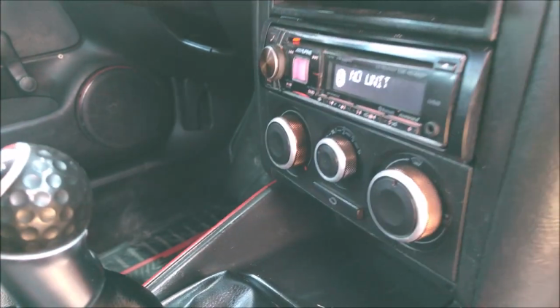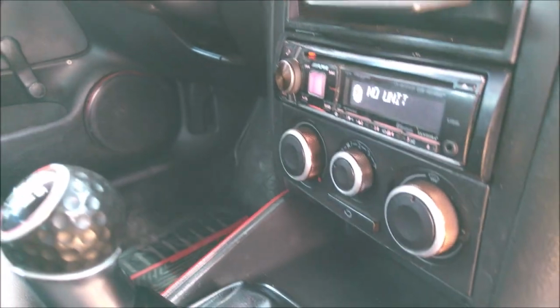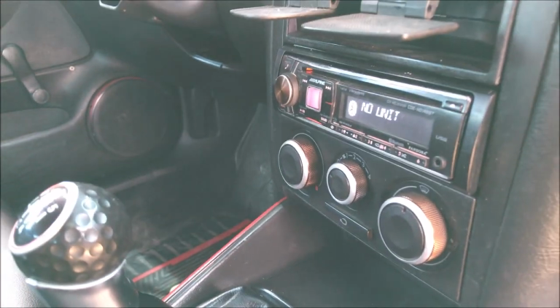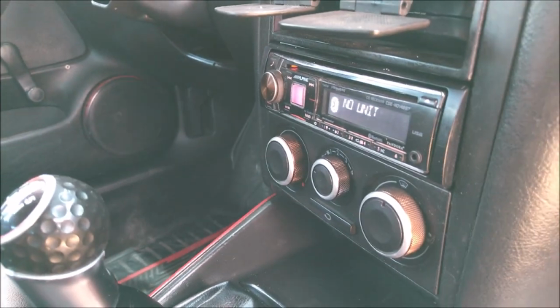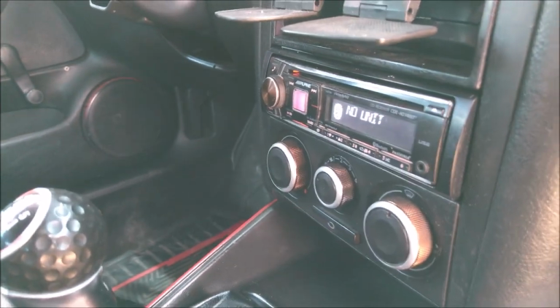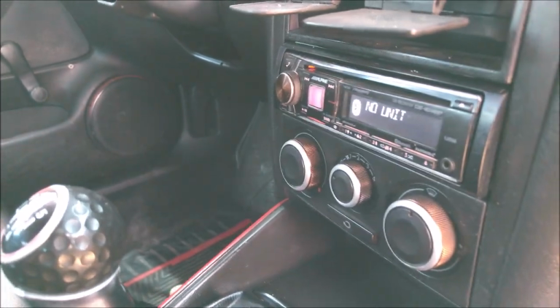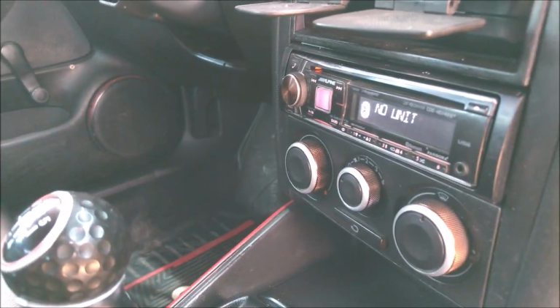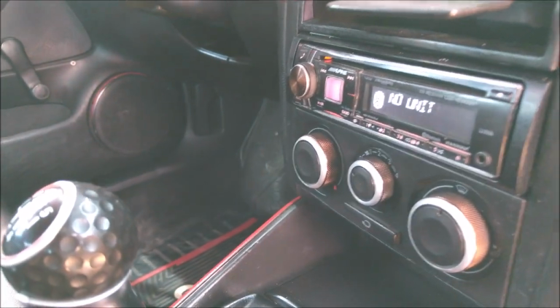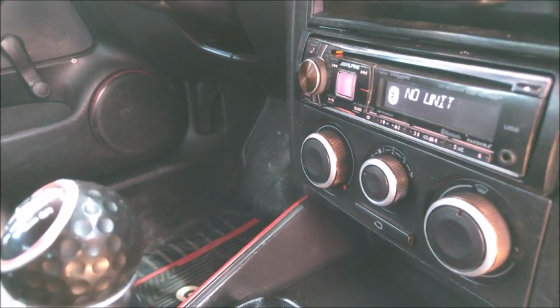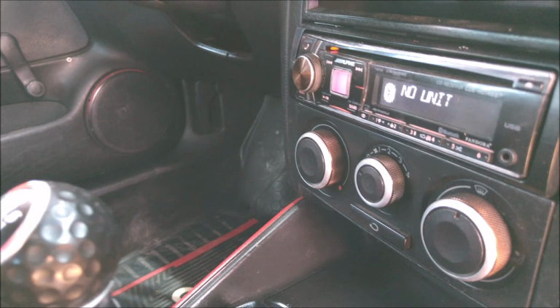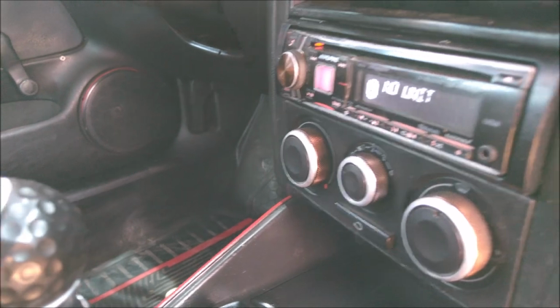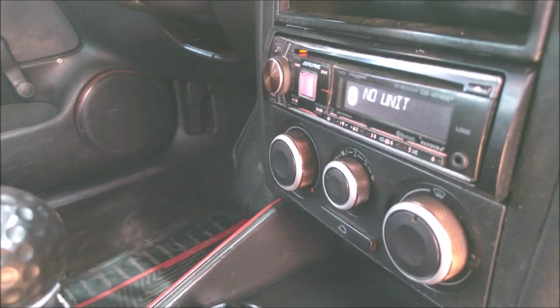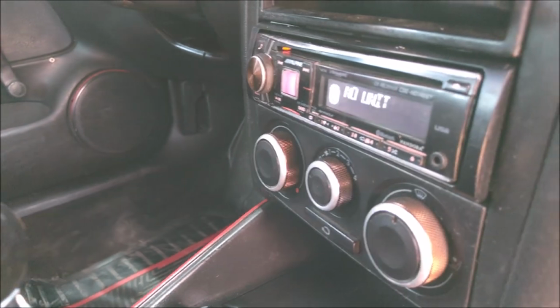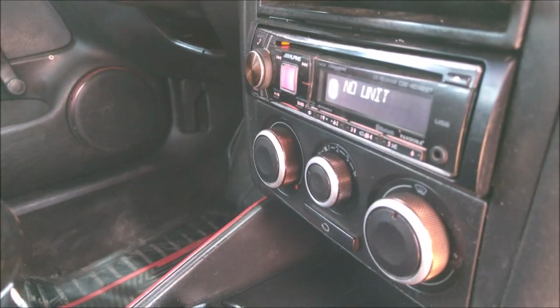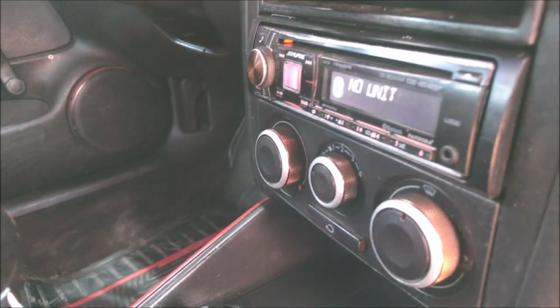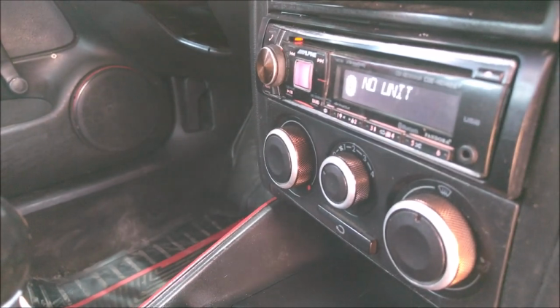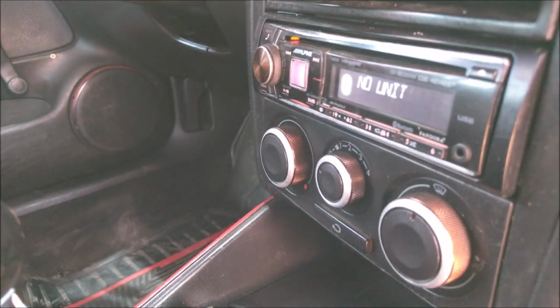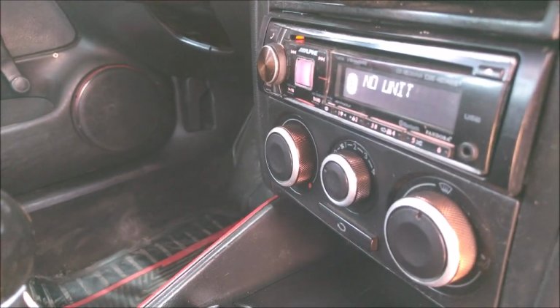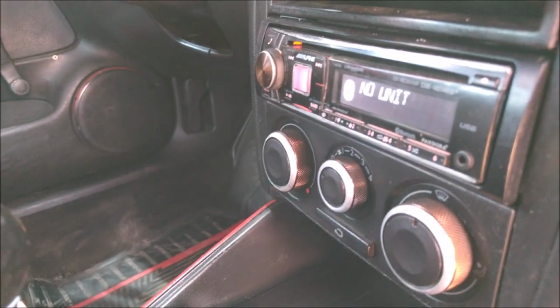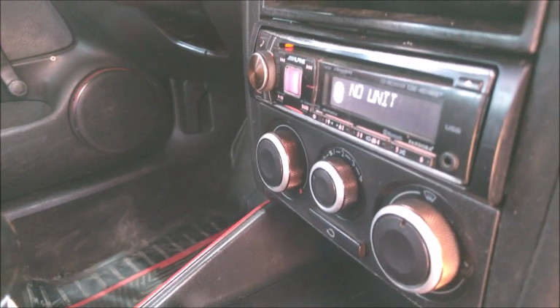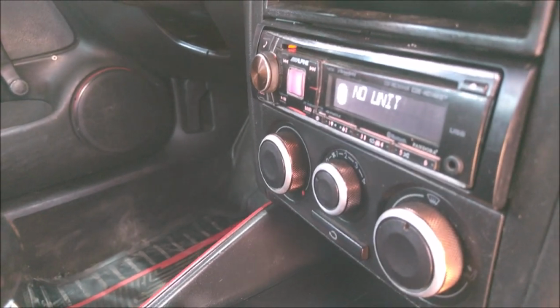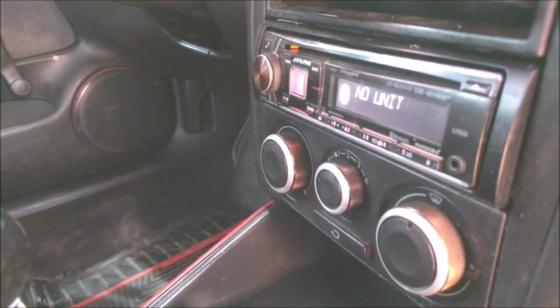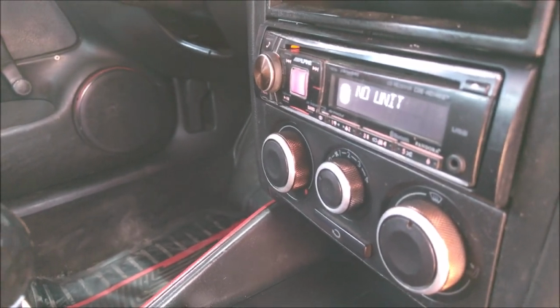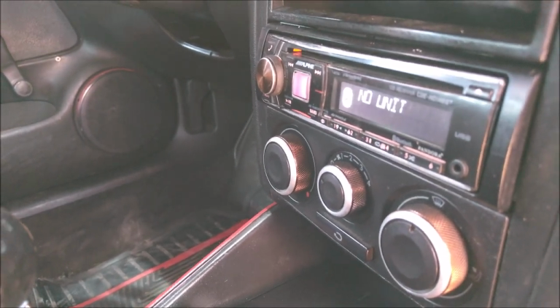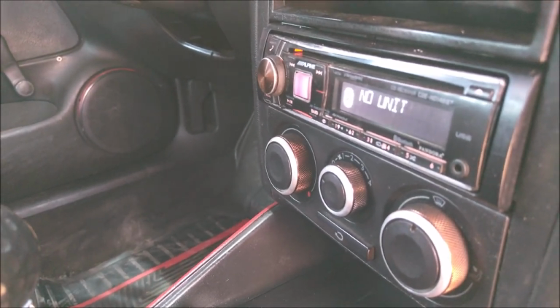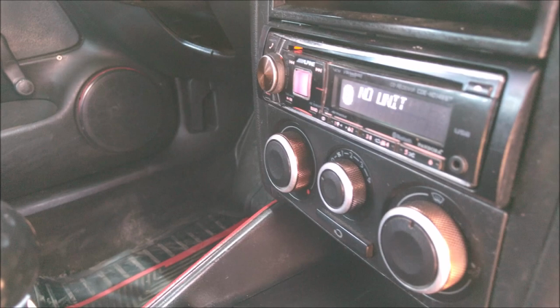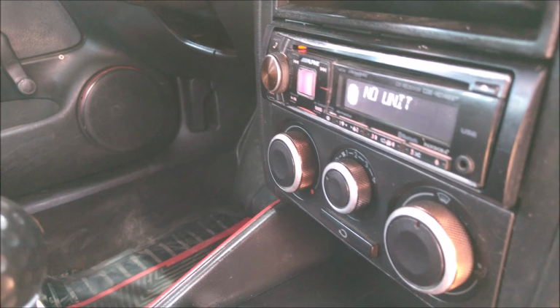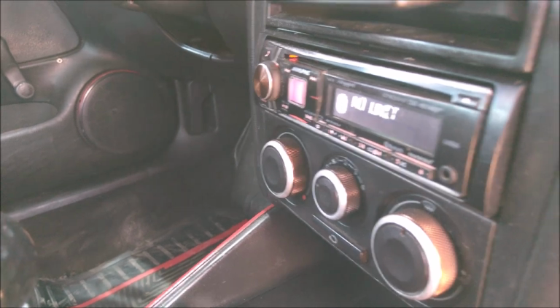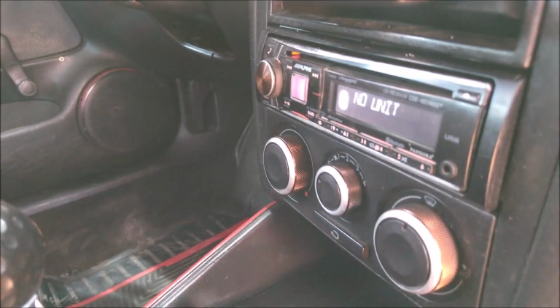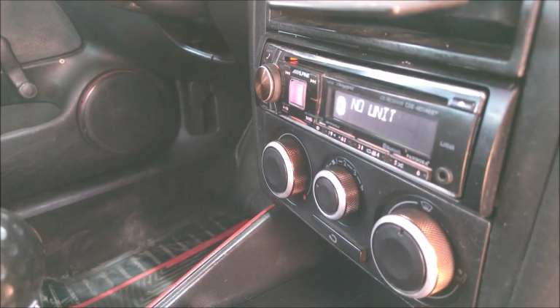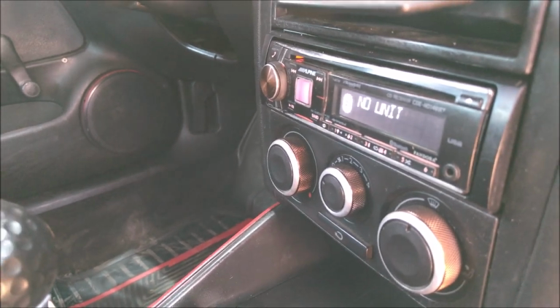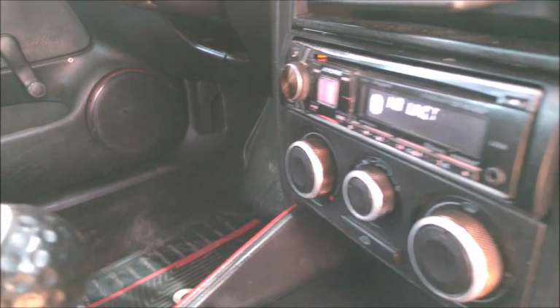Aquí vemos la unidad principal, que es un modelo Alpine CDE HD 148BT.